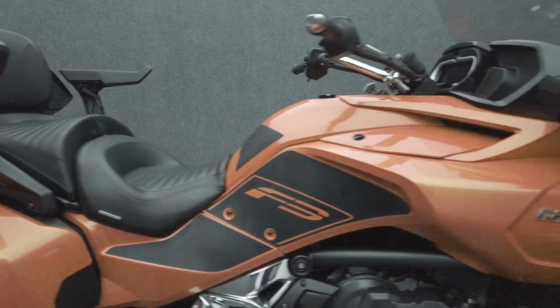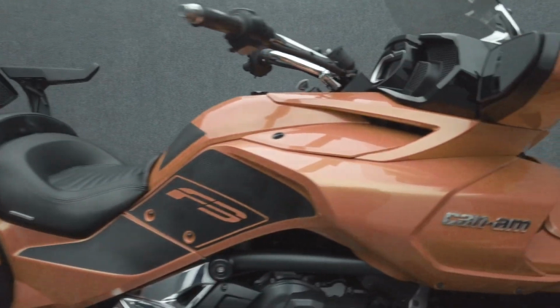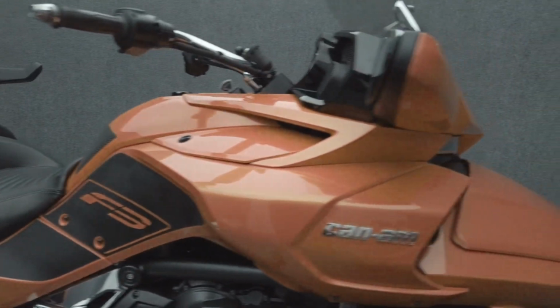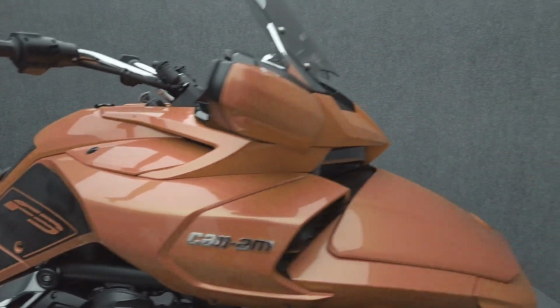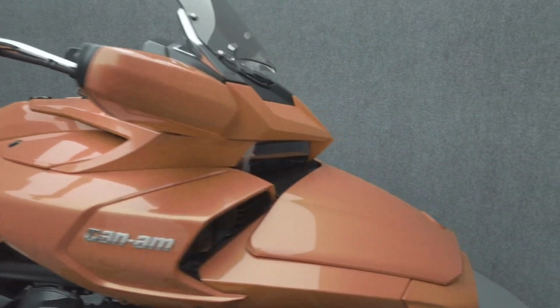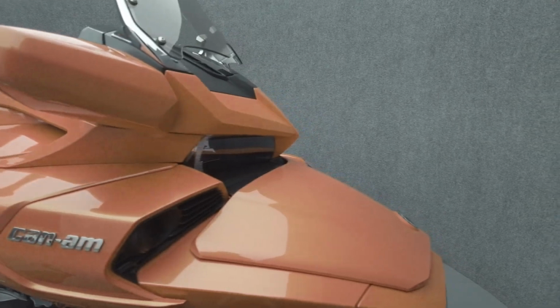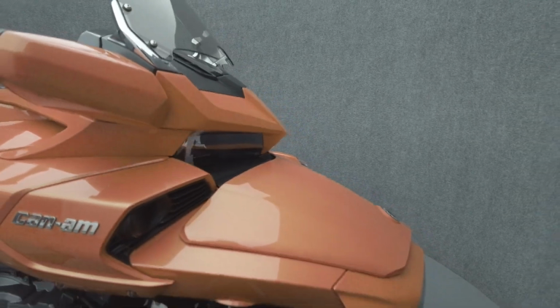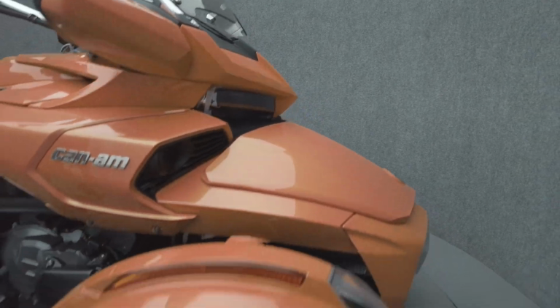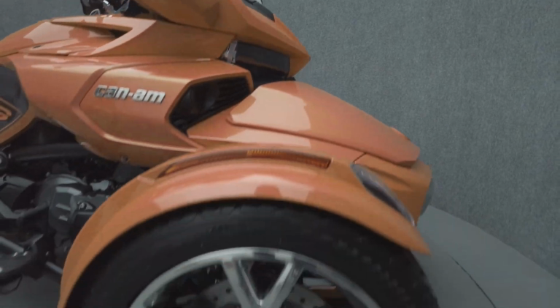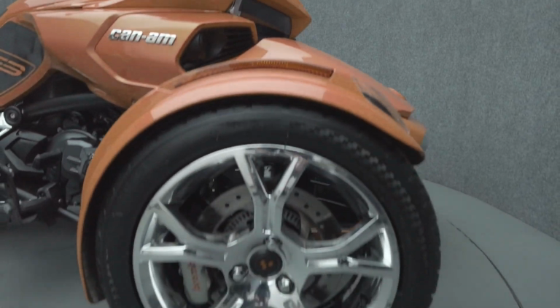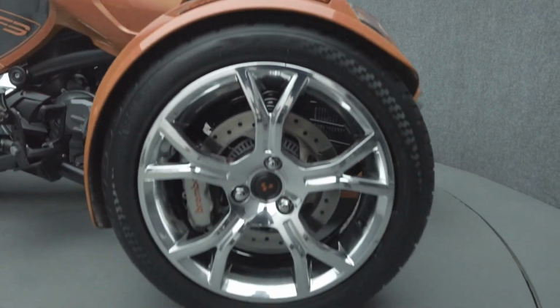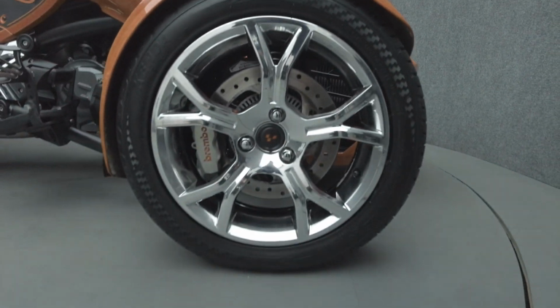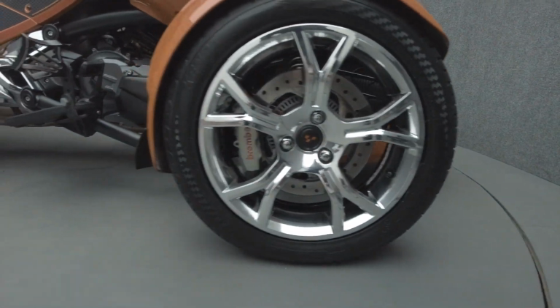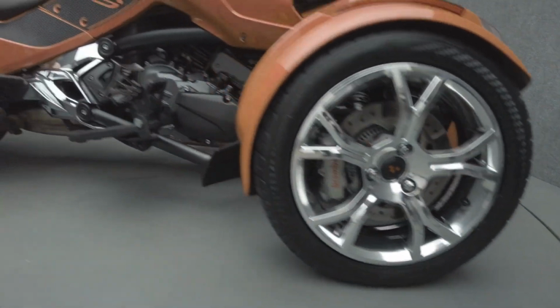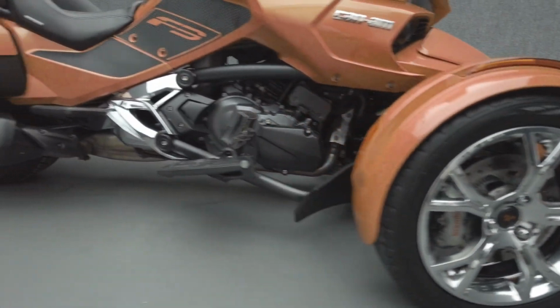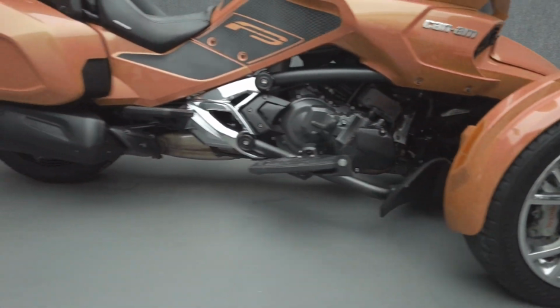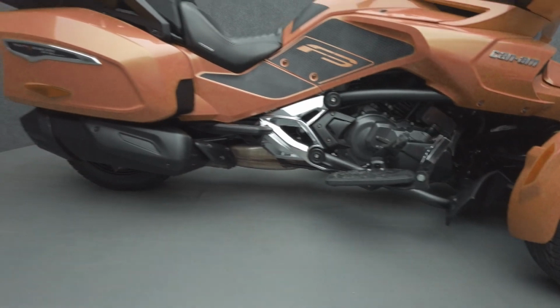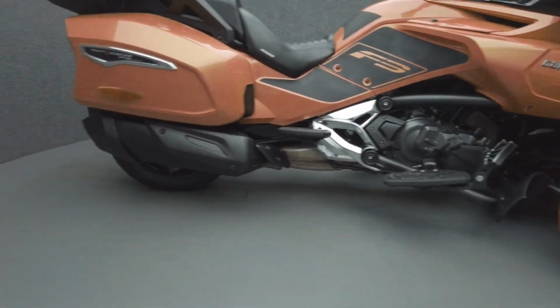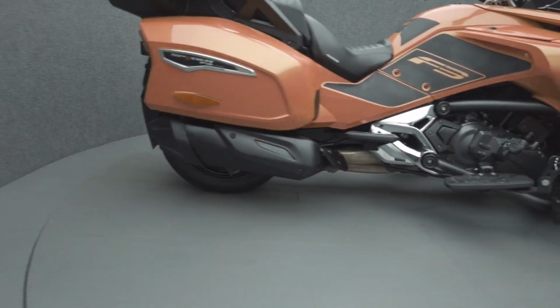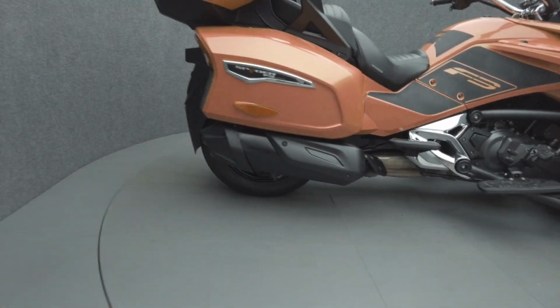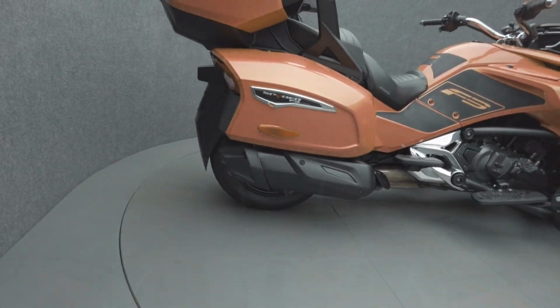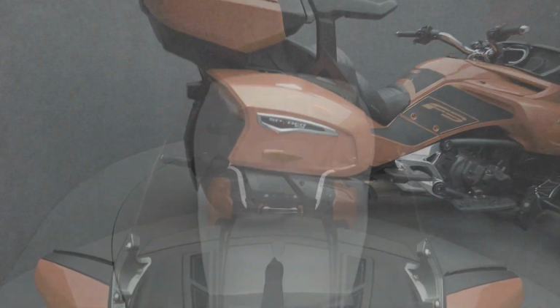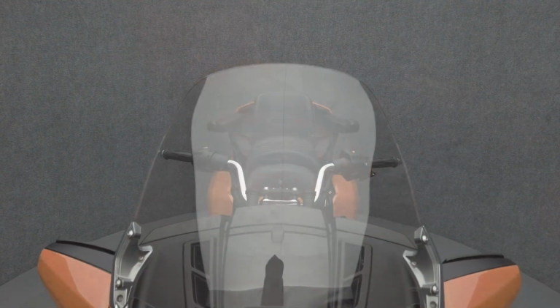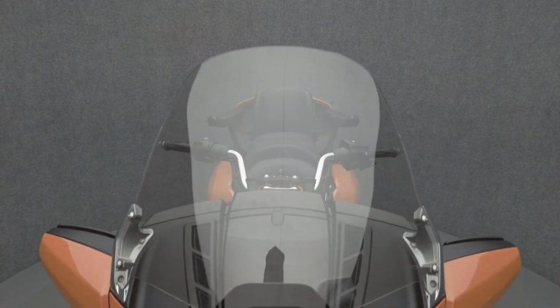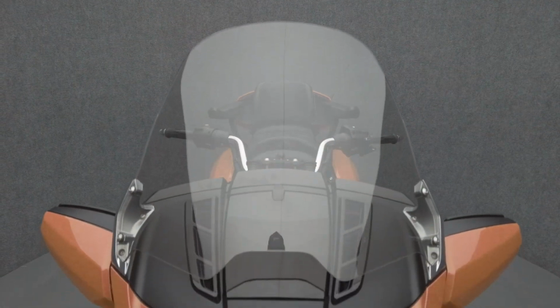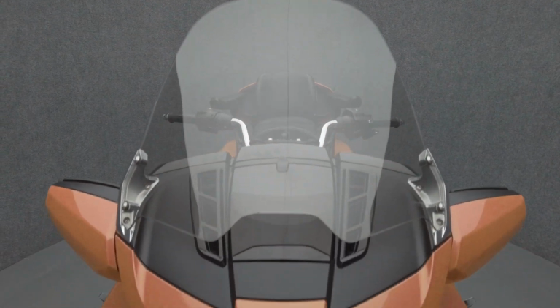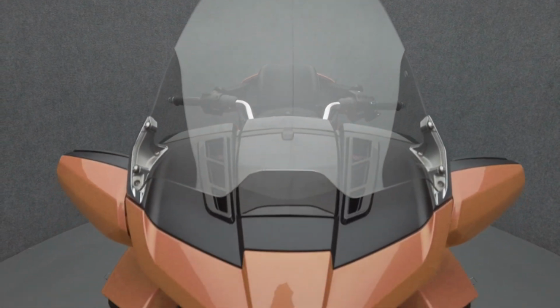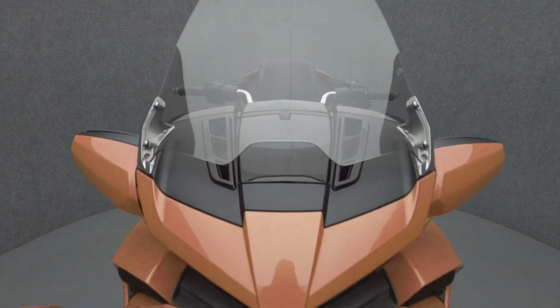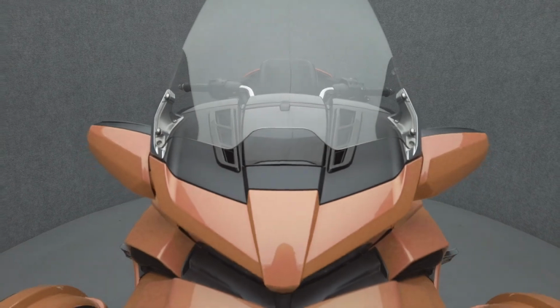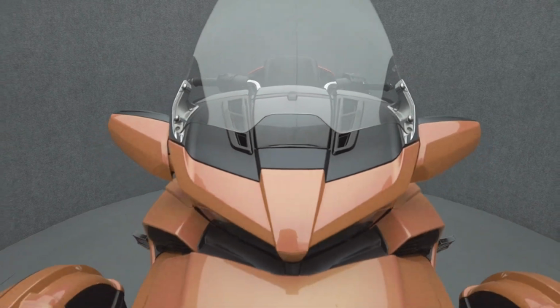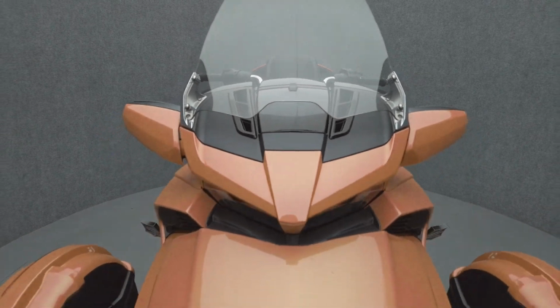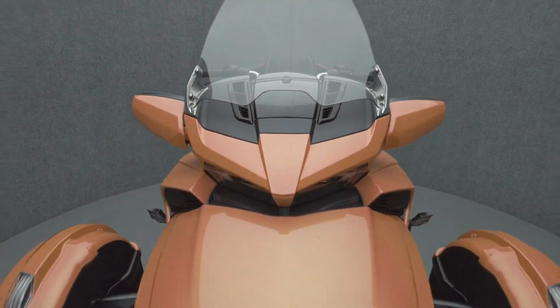It also features passenger armrests, highway pegs, a detachable driver backrest, and a Keels fuel cap. The Spyder is a dynamic vehicle capable of long distance comfort and exciting thrills, offering stability with its unique three-wheel design.